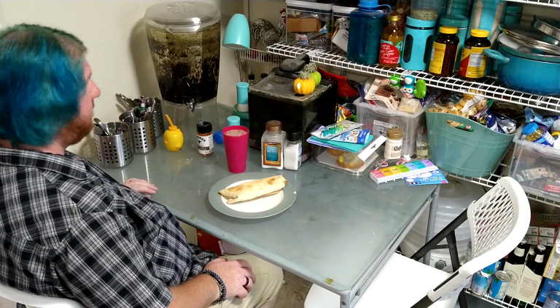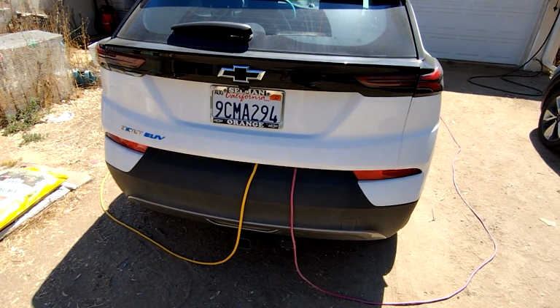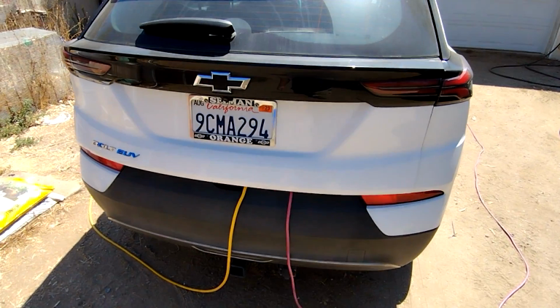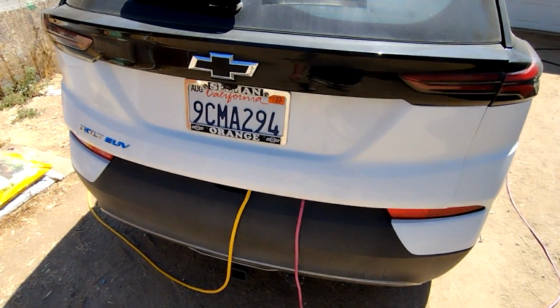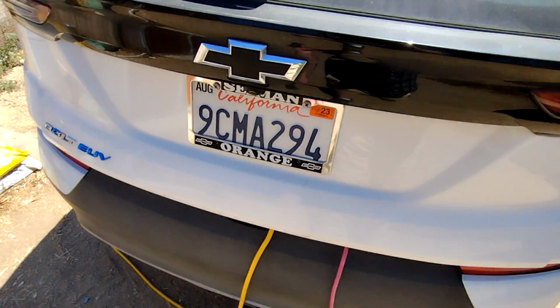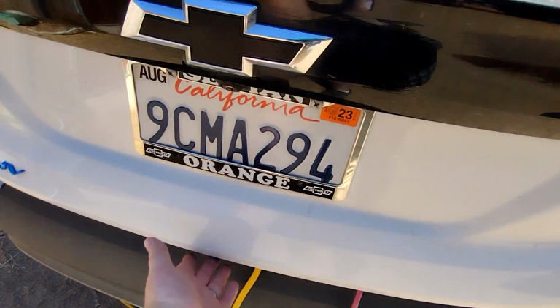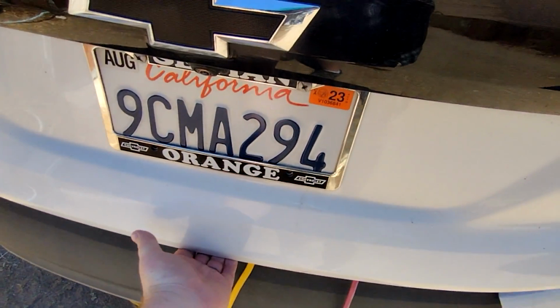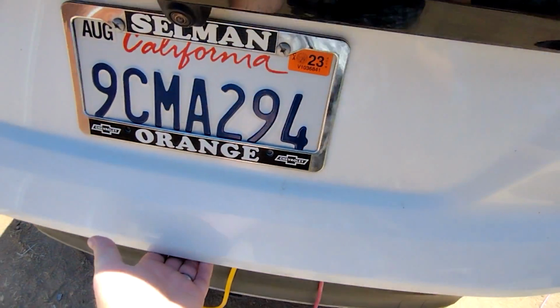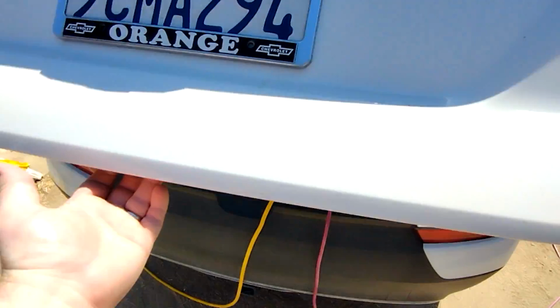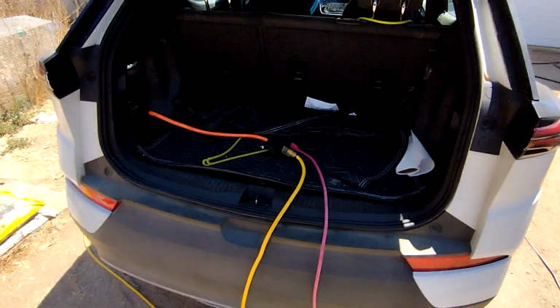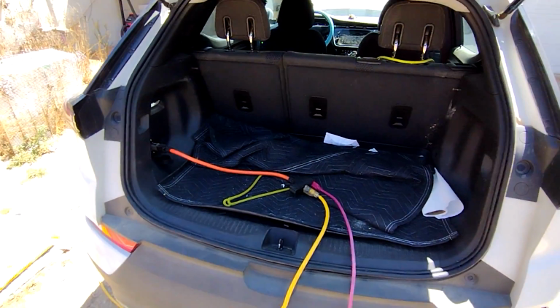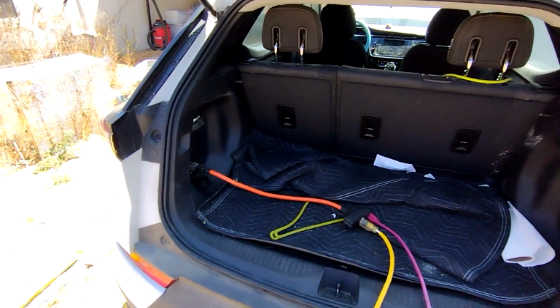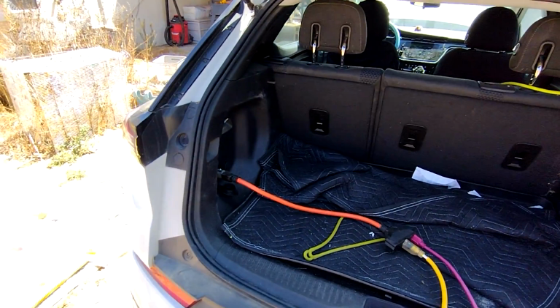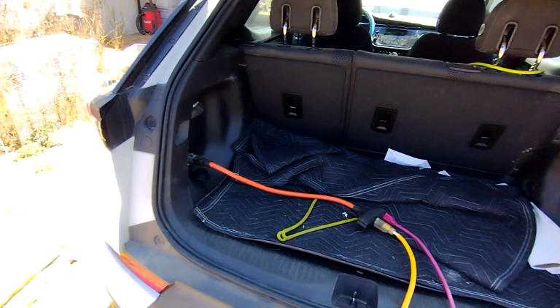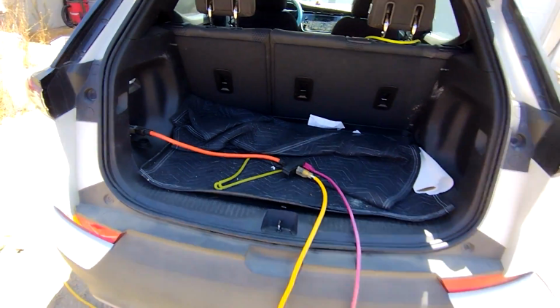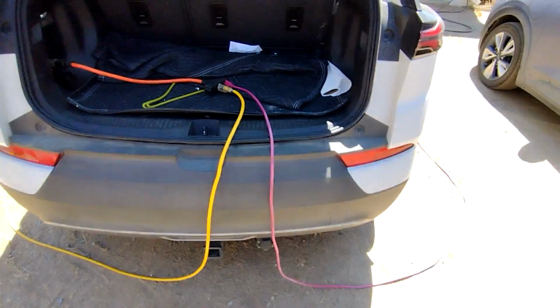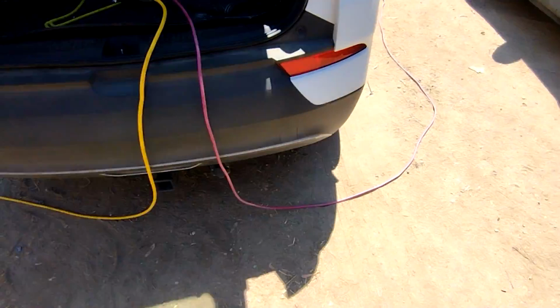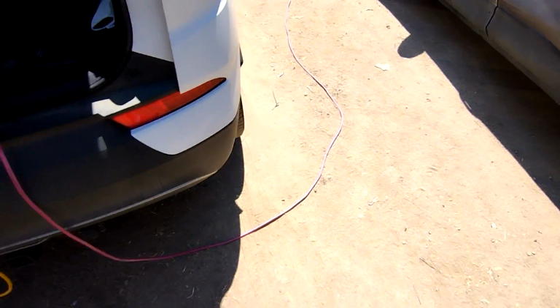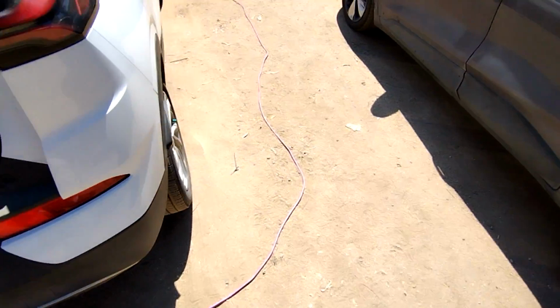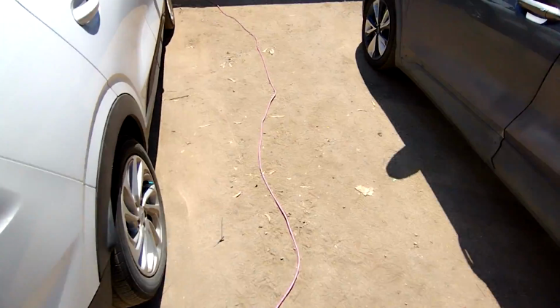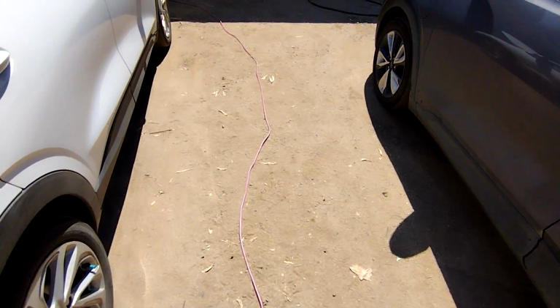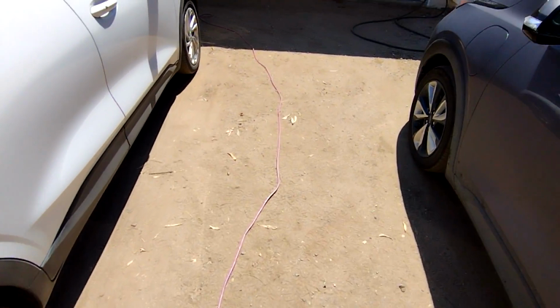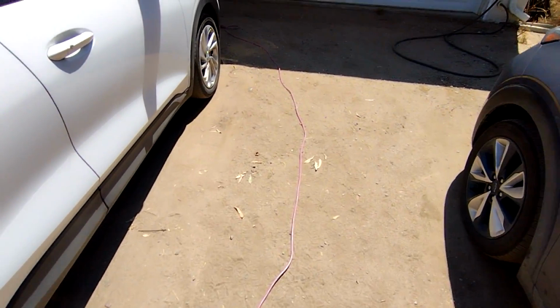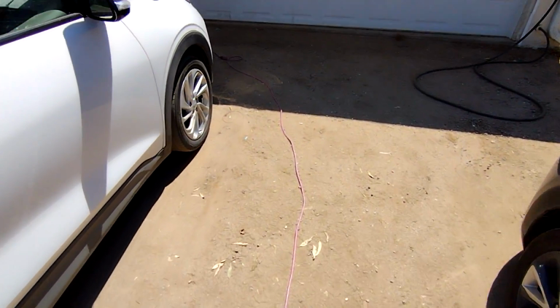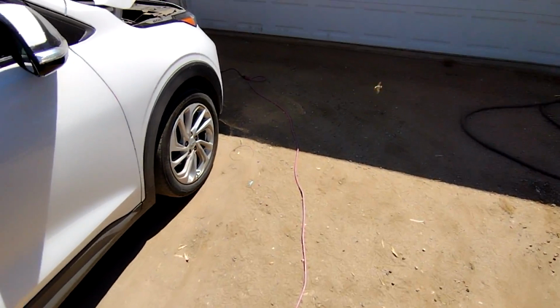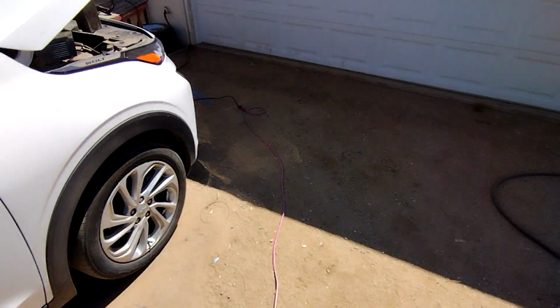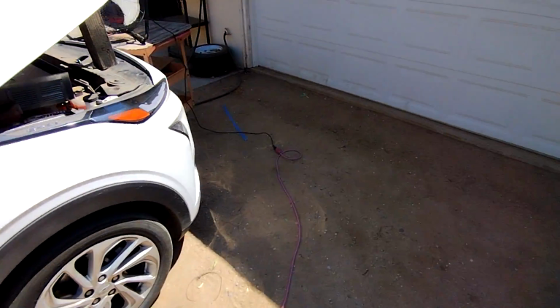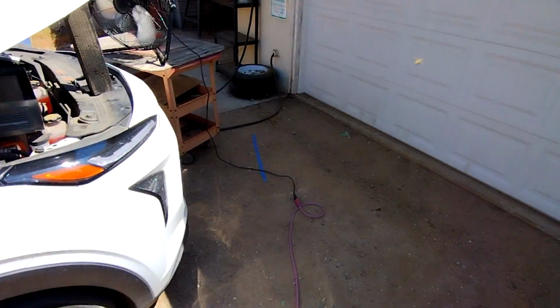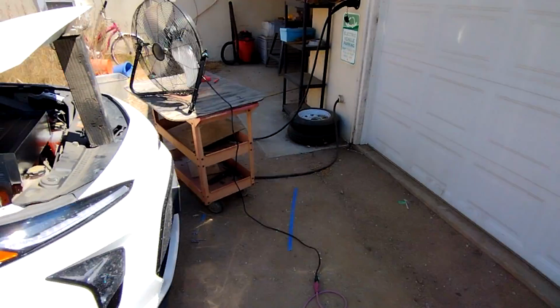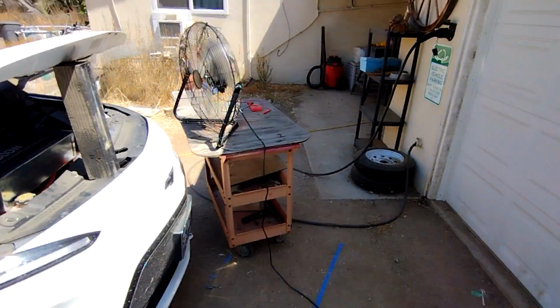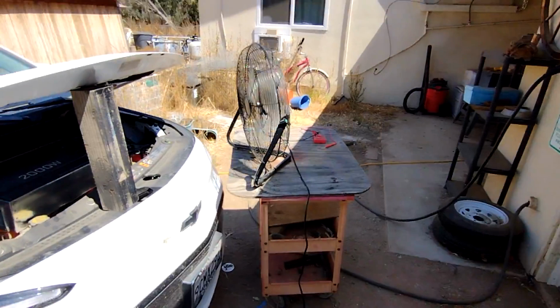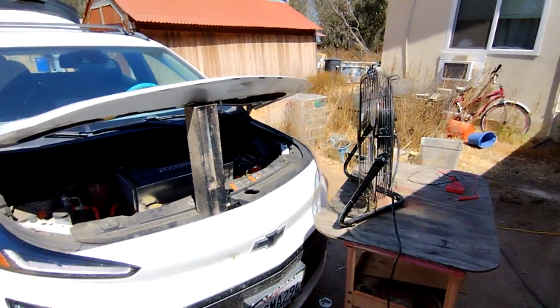It's going to be over 100 degrees today, and that's just too hot to use the inverter at full capacity without overheating it. So here is the cooling solution I came up with.